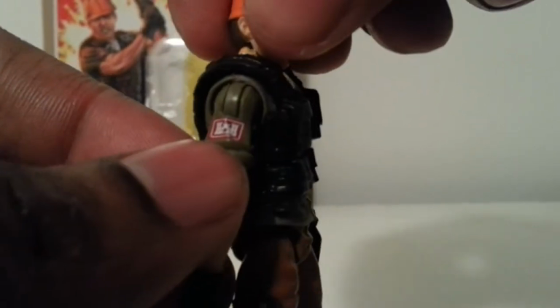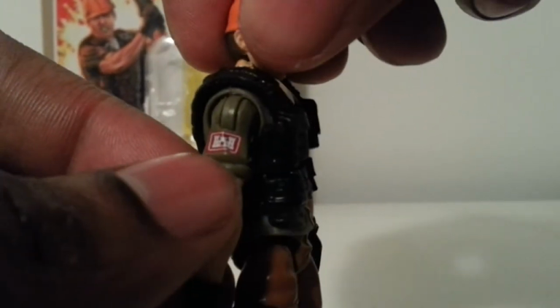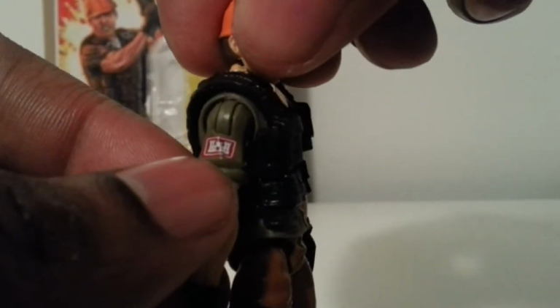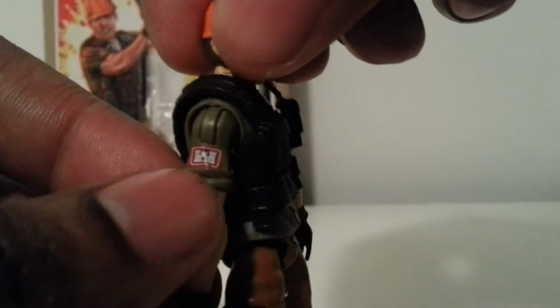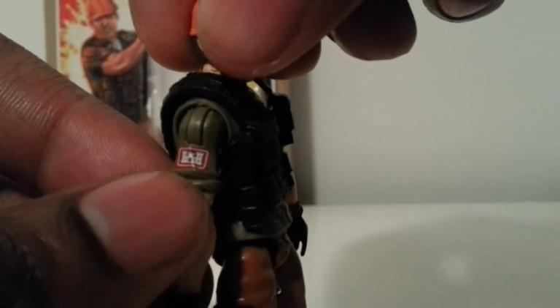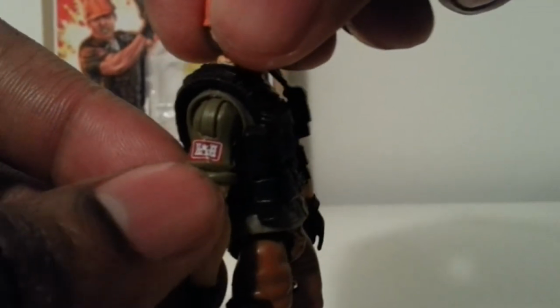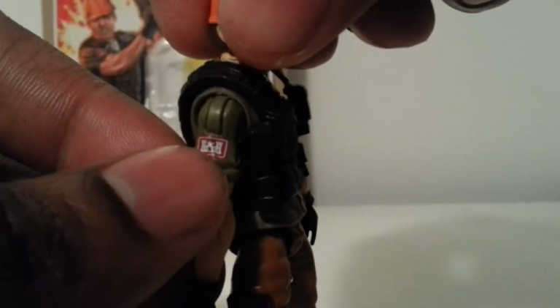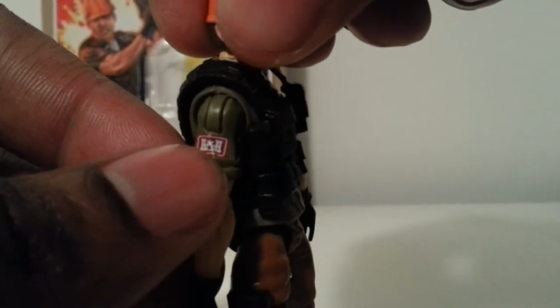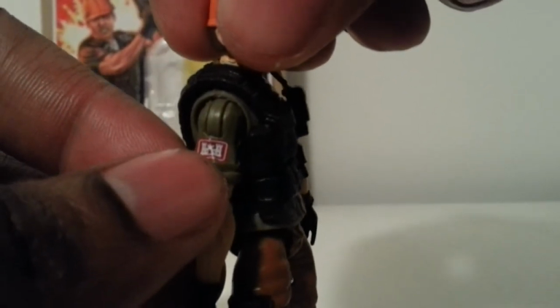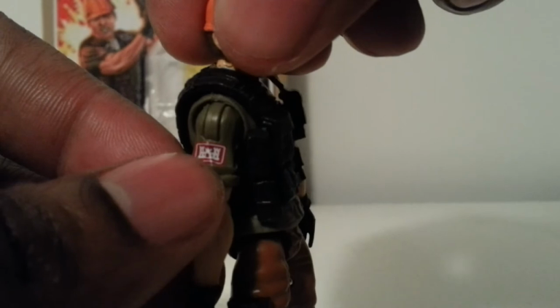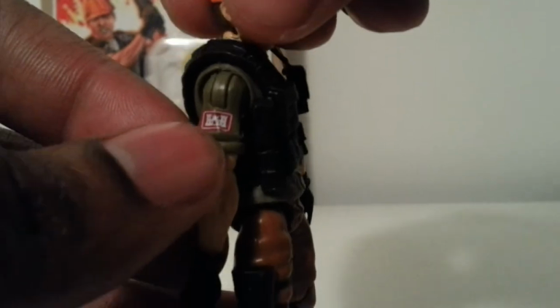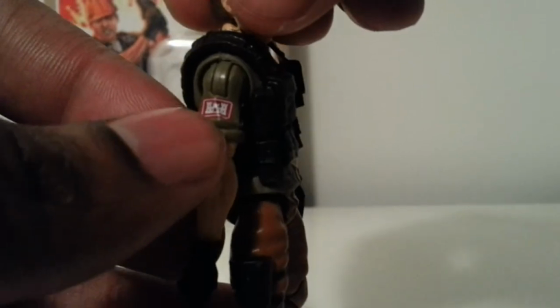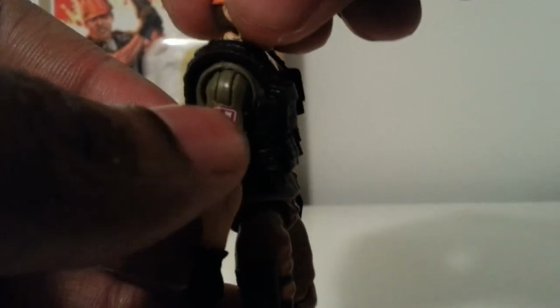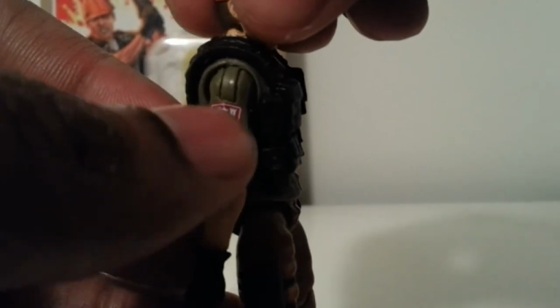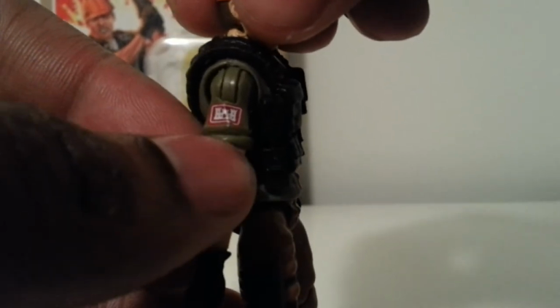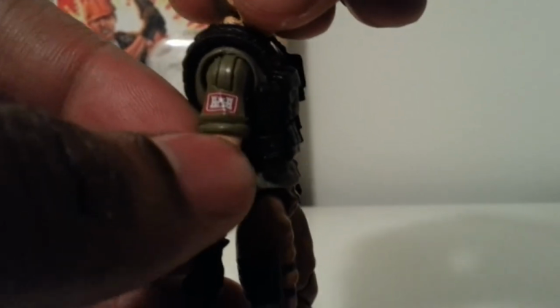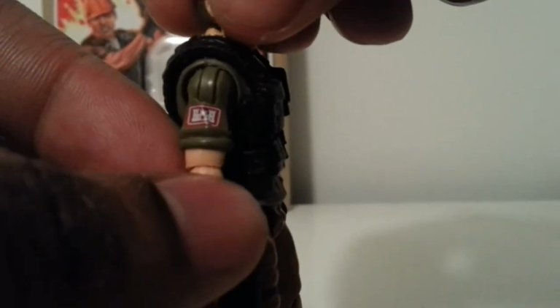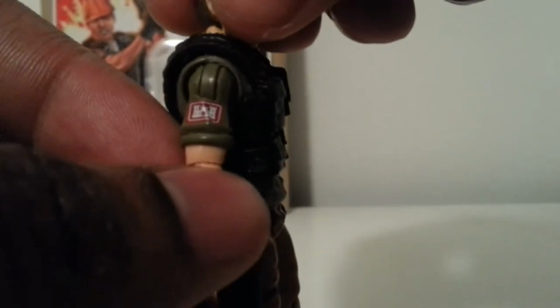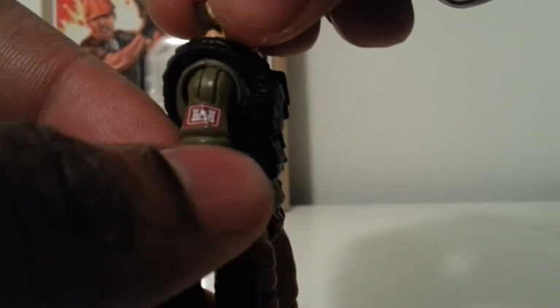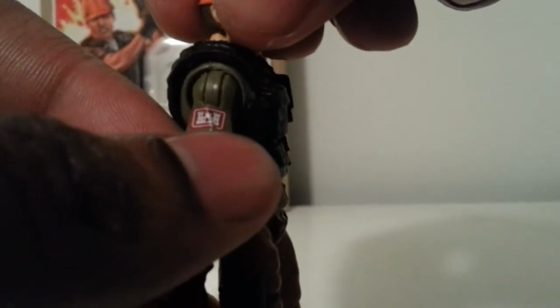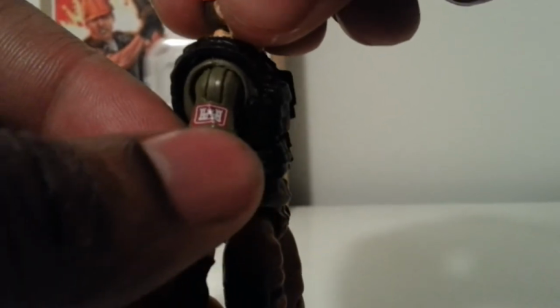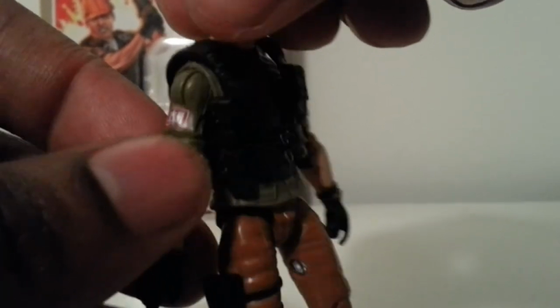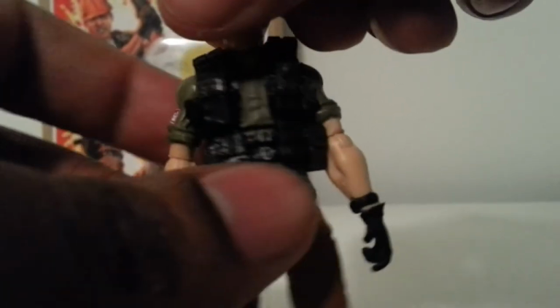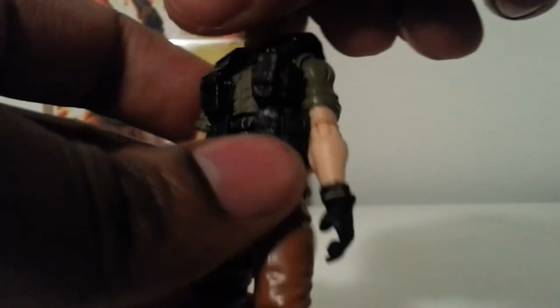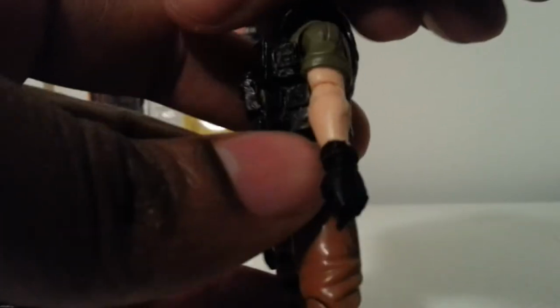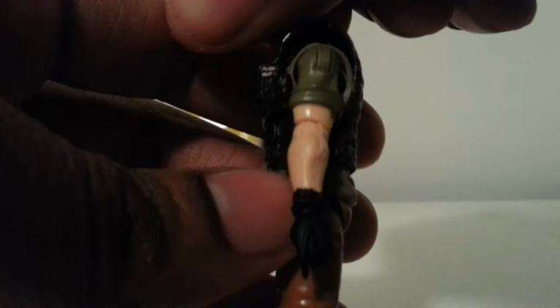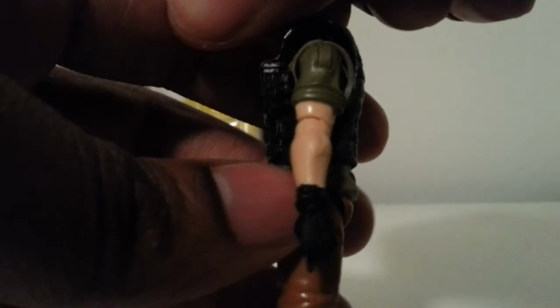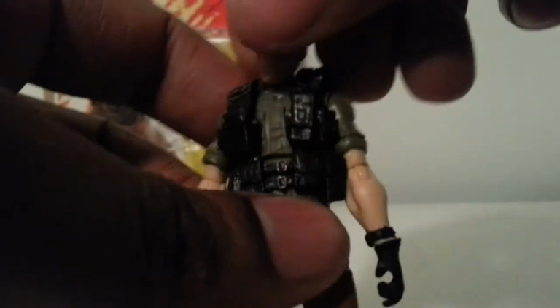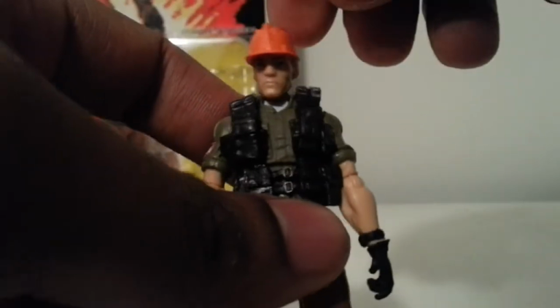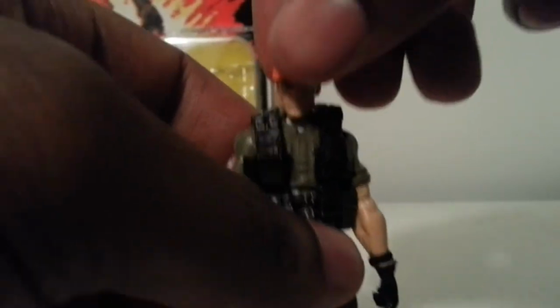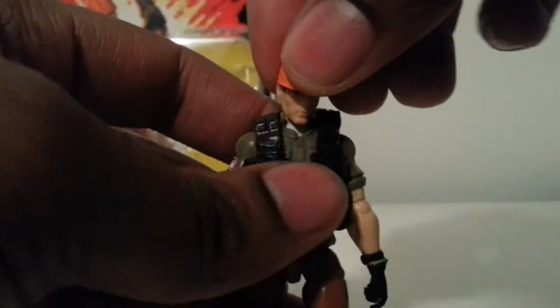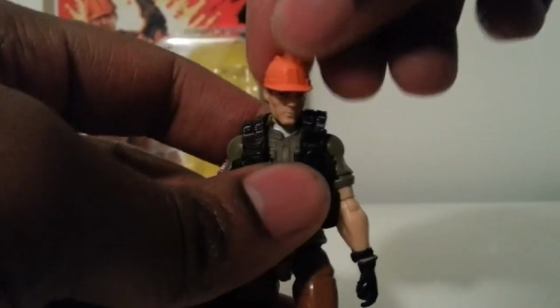The paint apps look really good on here. On his sleeve he has a little castle logo — pretty dope. Let's get into his articulation.